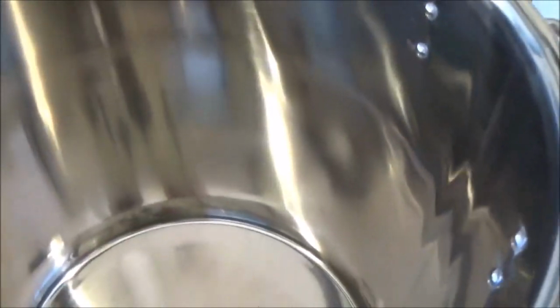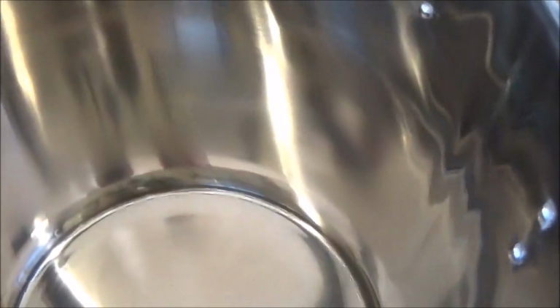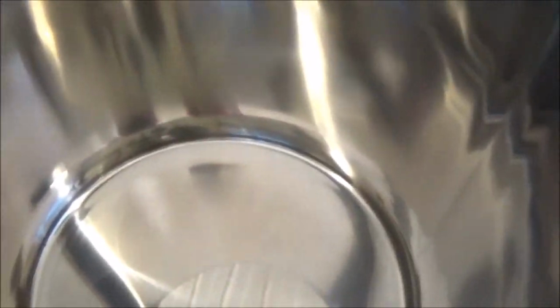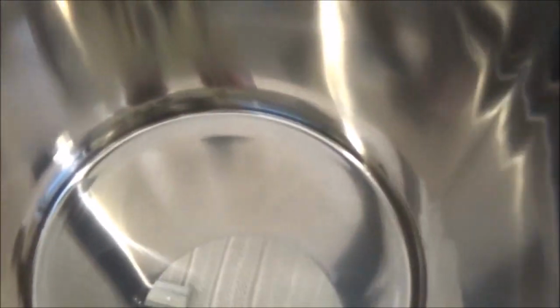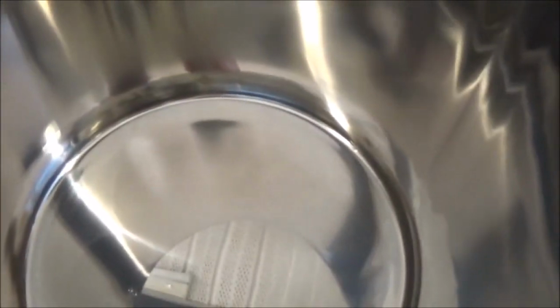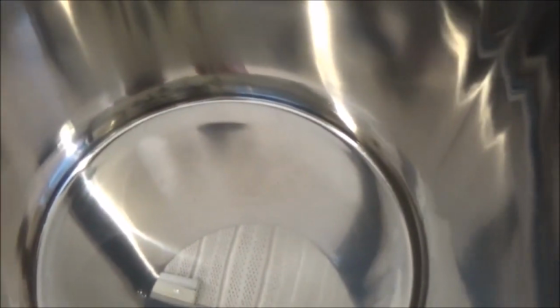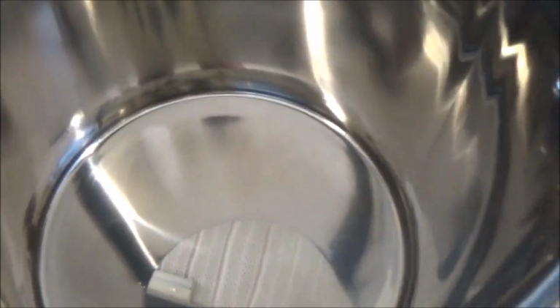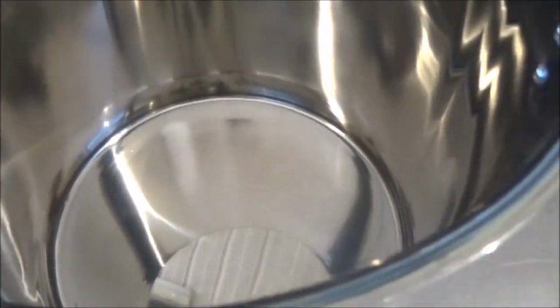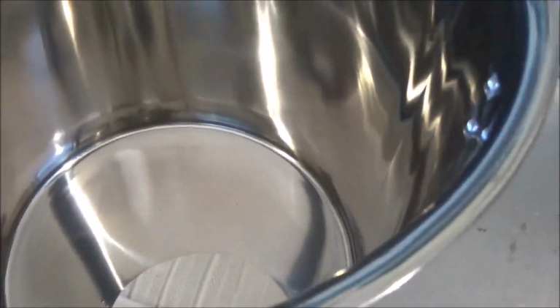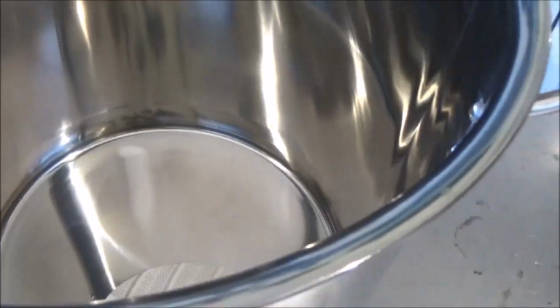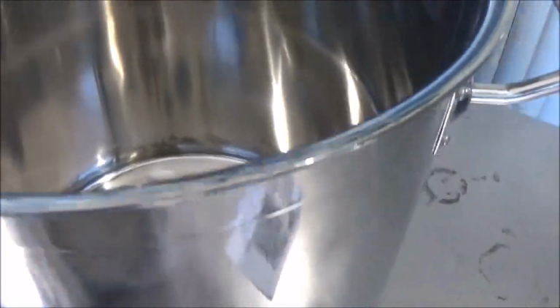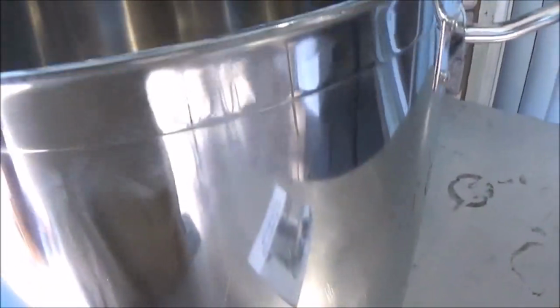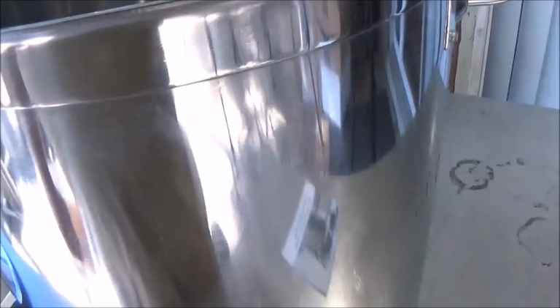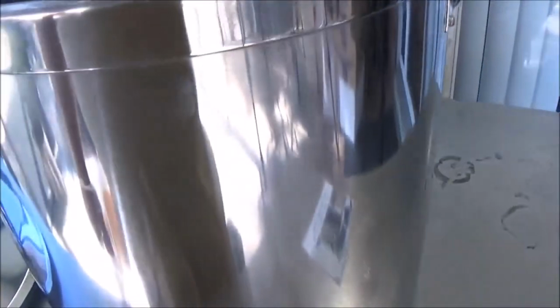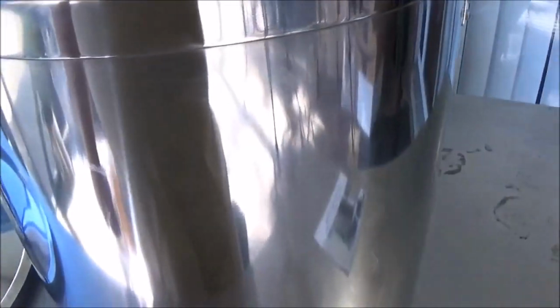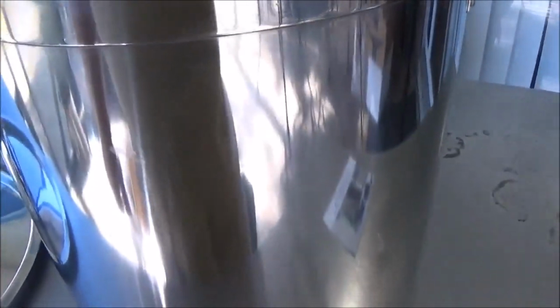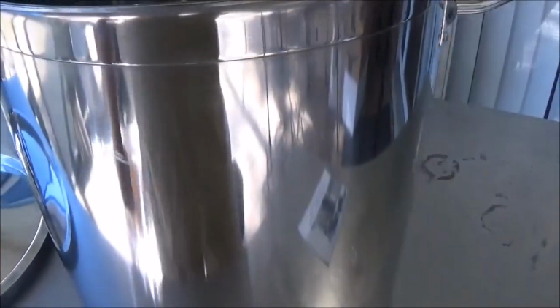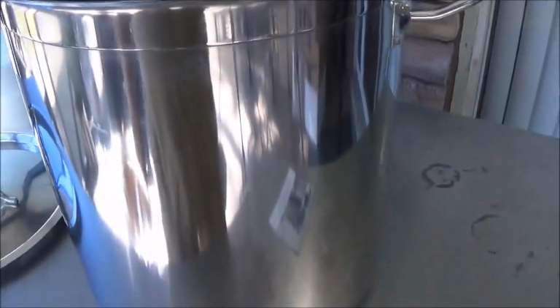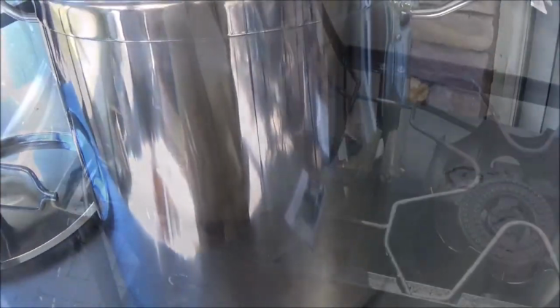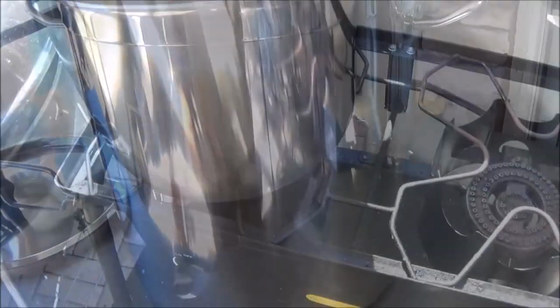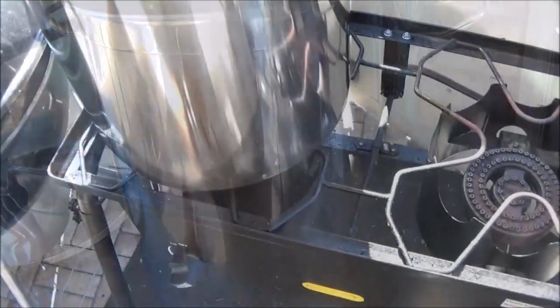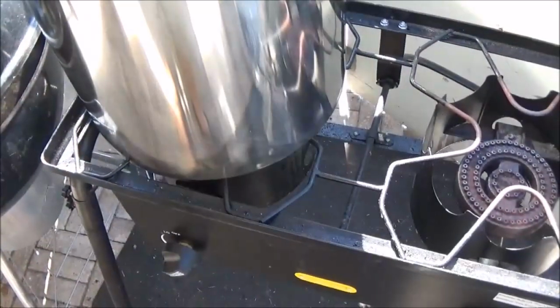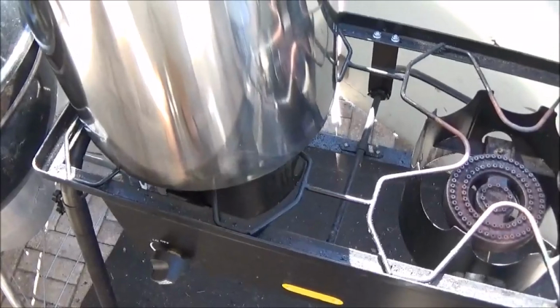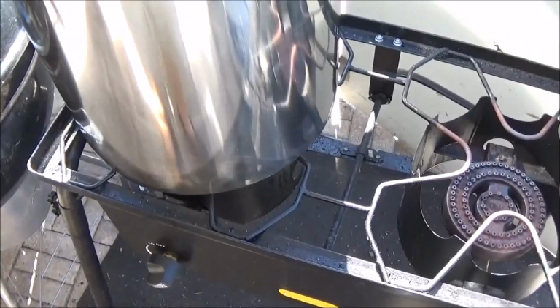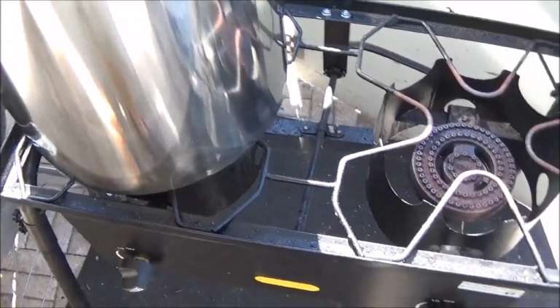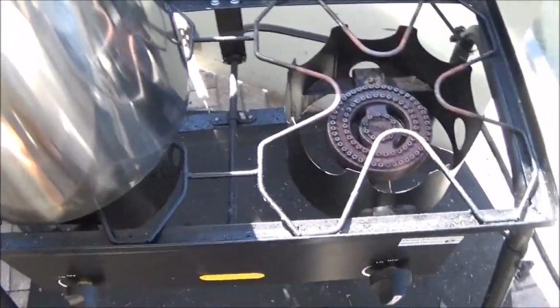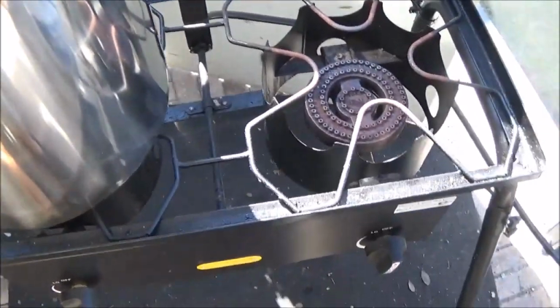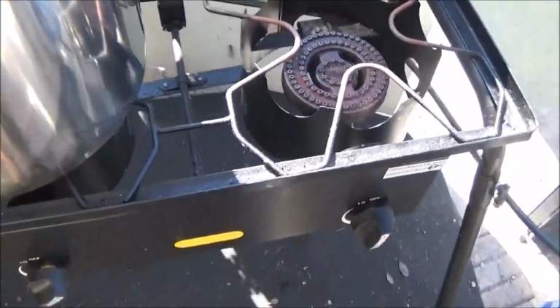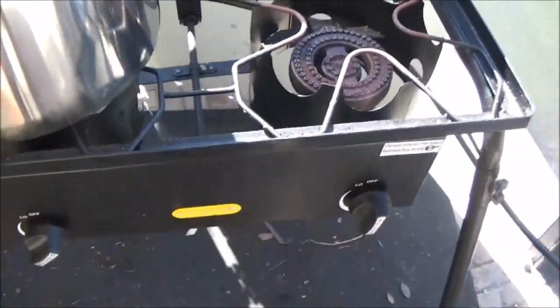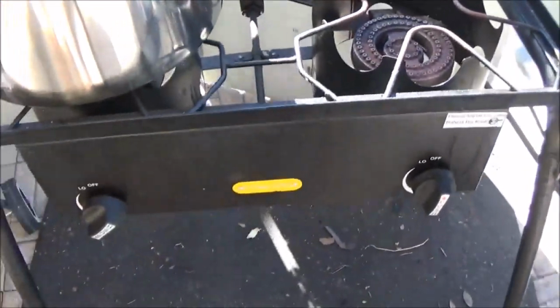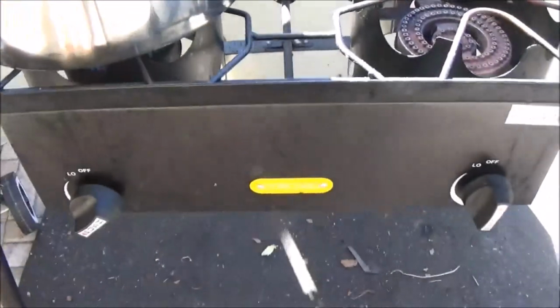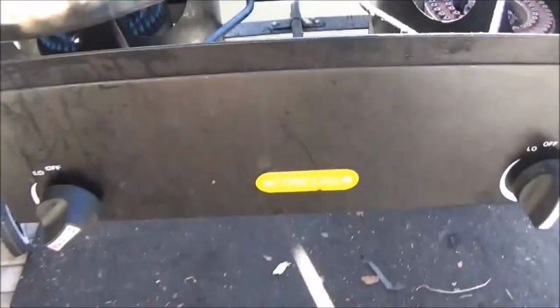We have no problem for a big roaster hen sitting down in the bottom of that. Overall, very nice looking pot. Okay, we got the big new pot set up on the Concord double burner propane stove.